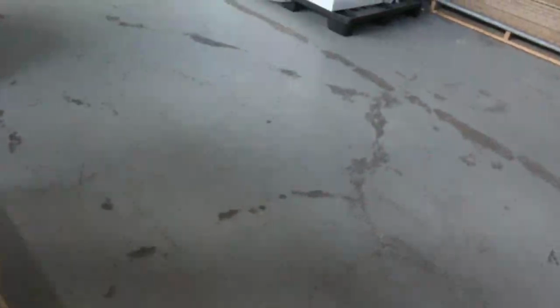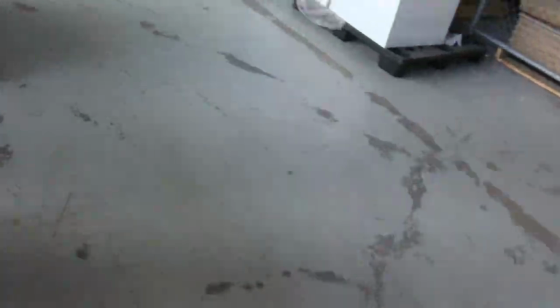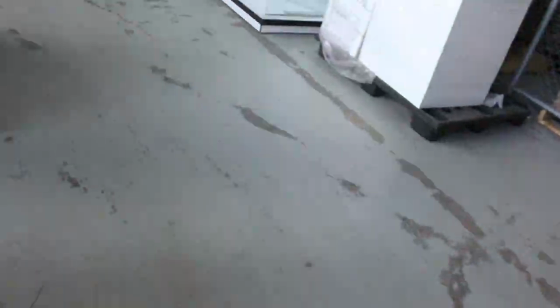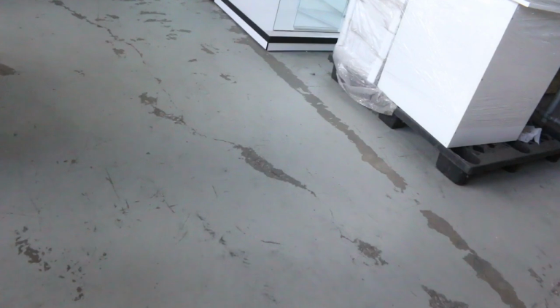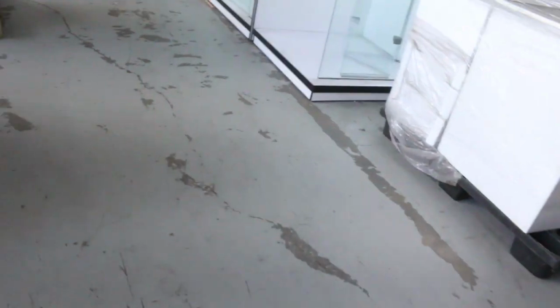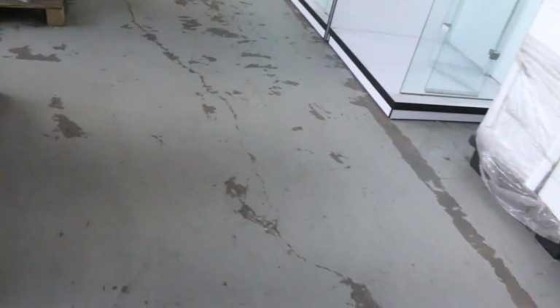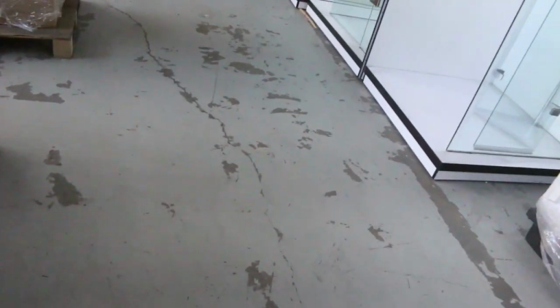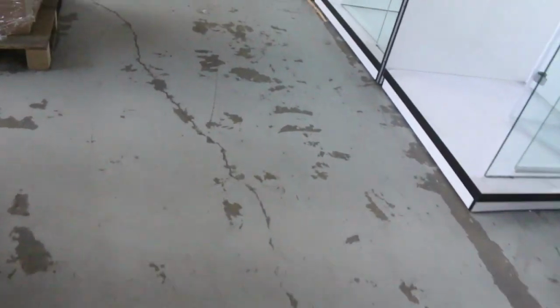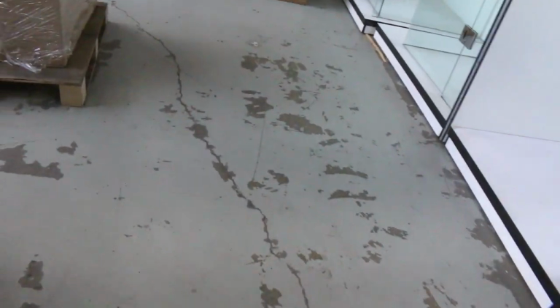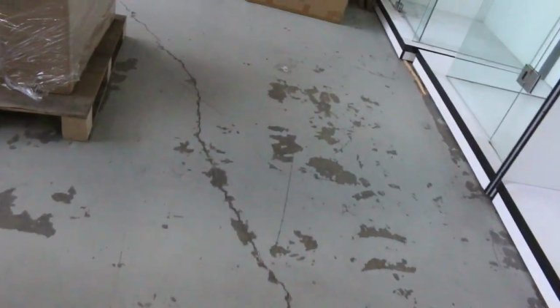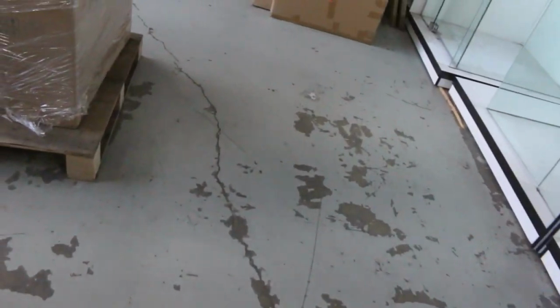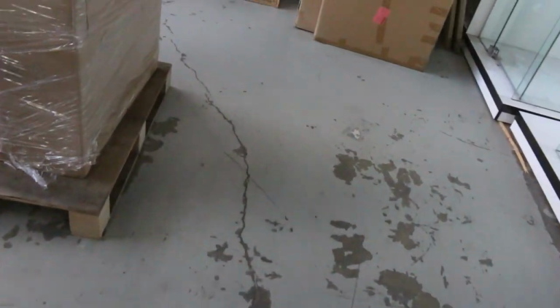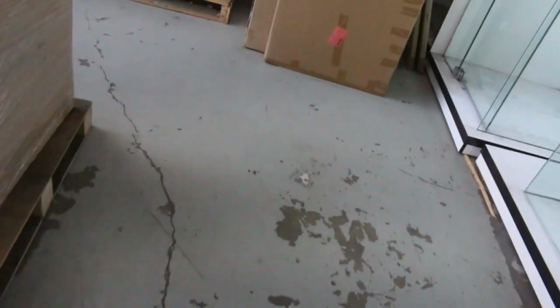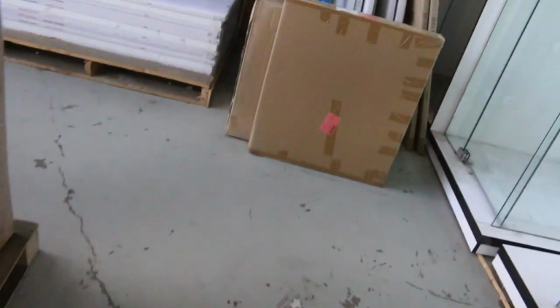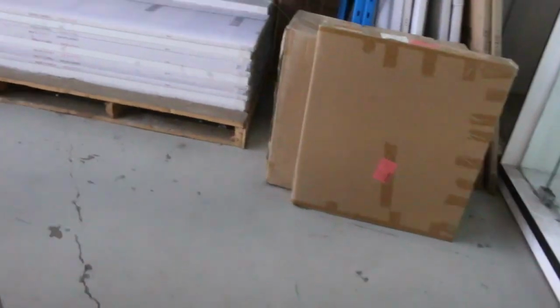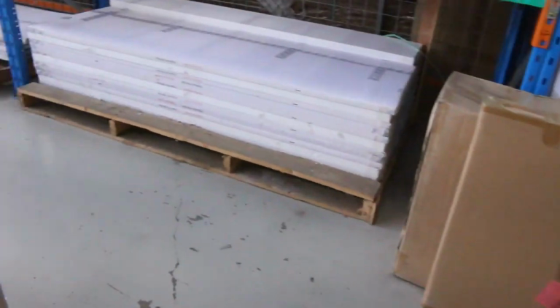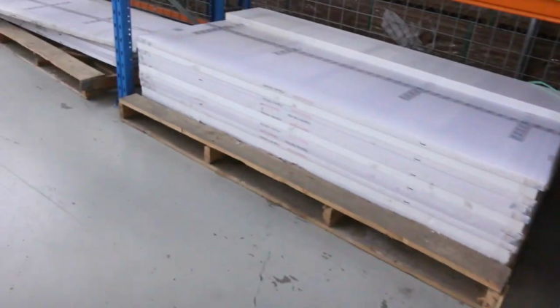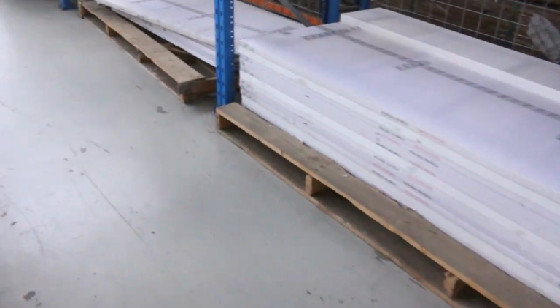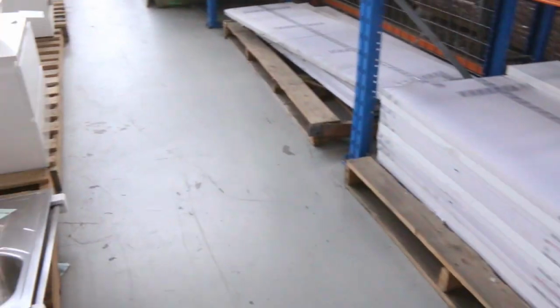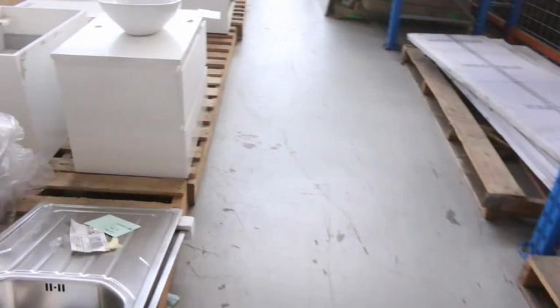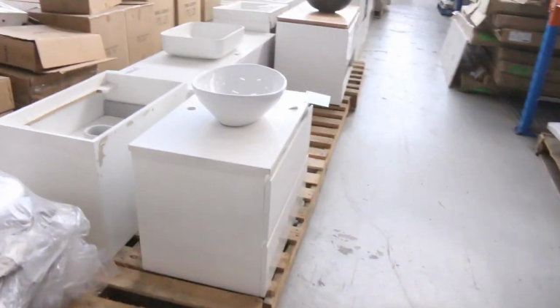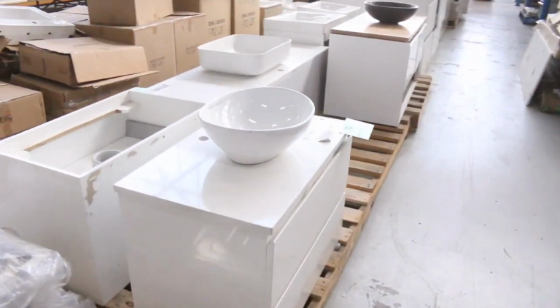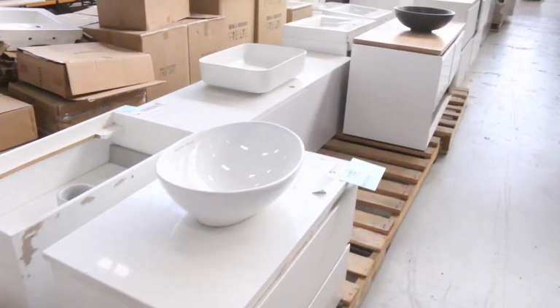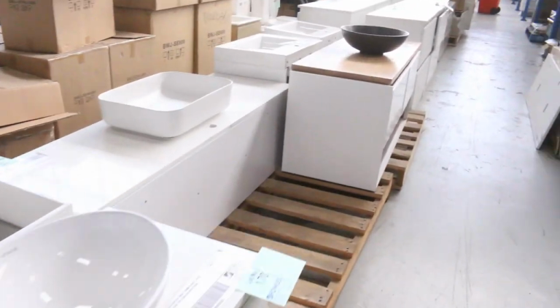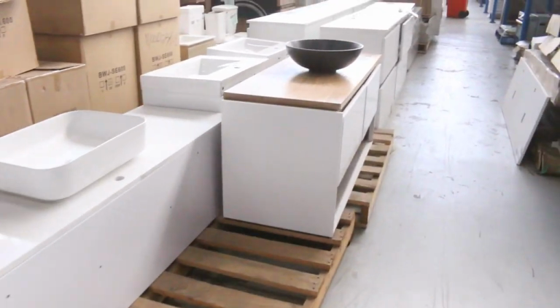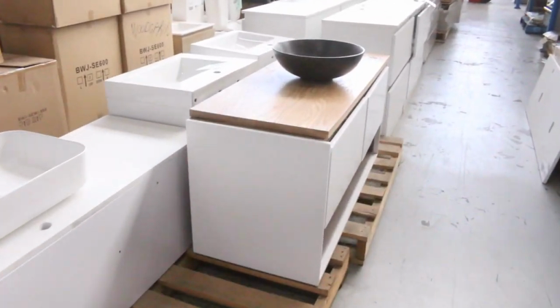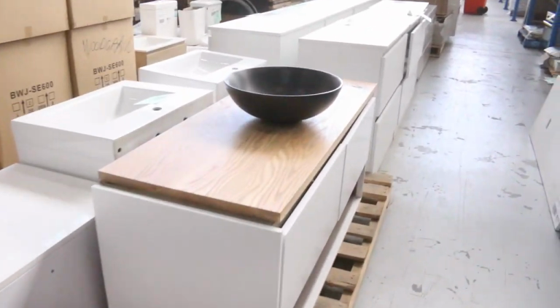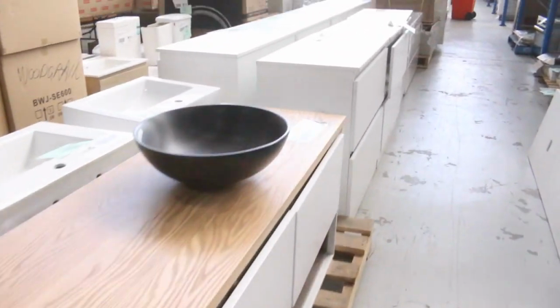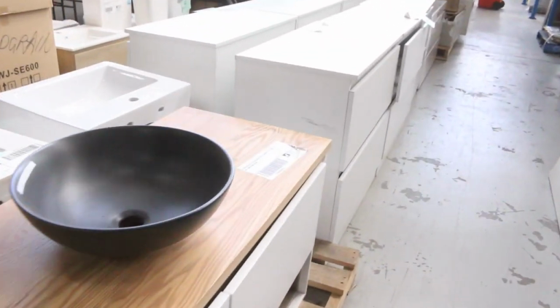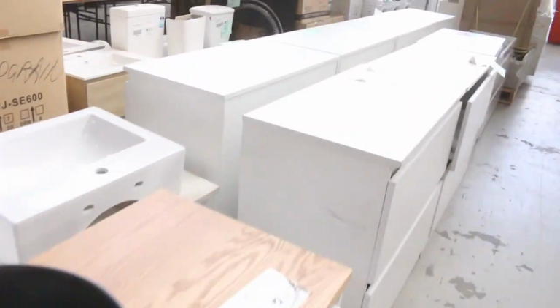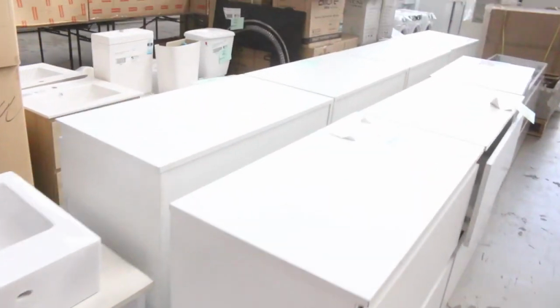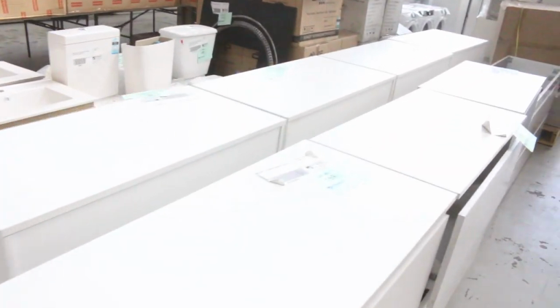Down through here we've got heaps and heaps of vanities — freestanding vanities, wall mounted vanities. Washers, dryers, freestanding cookers. Beautiful gear here.